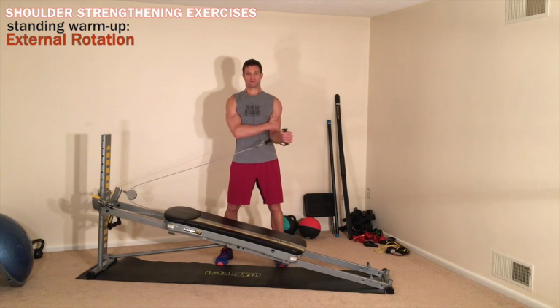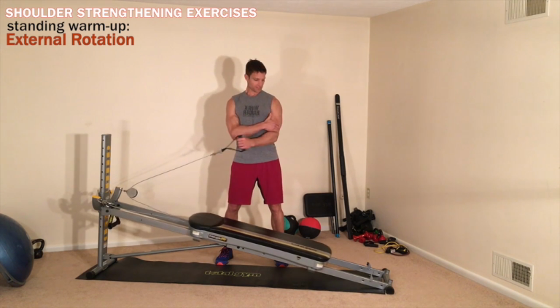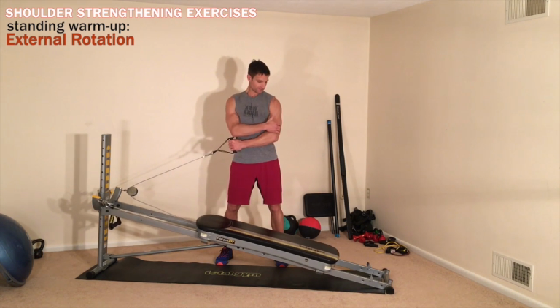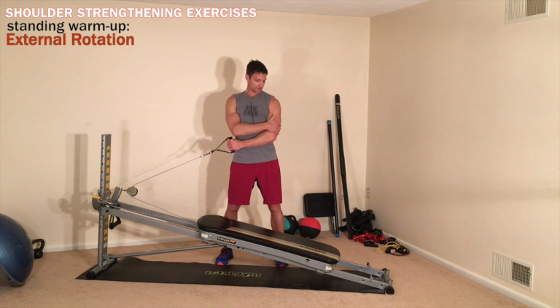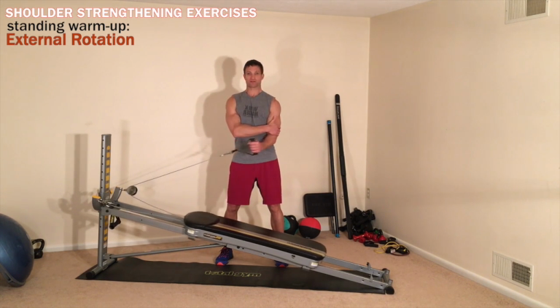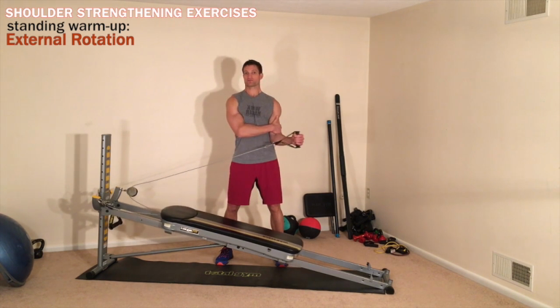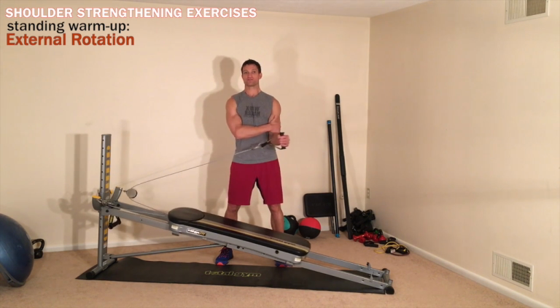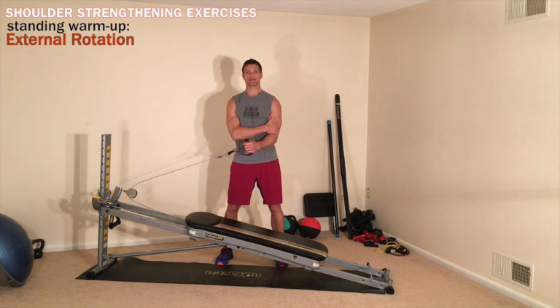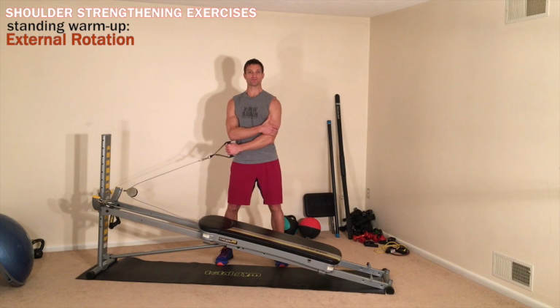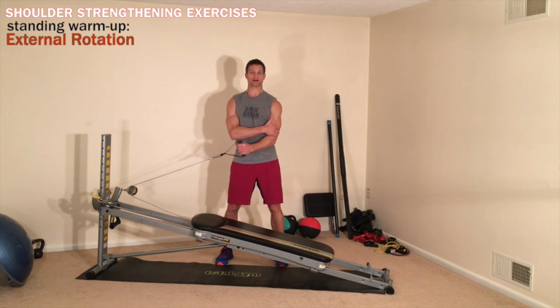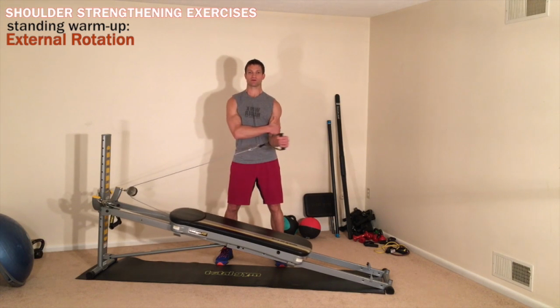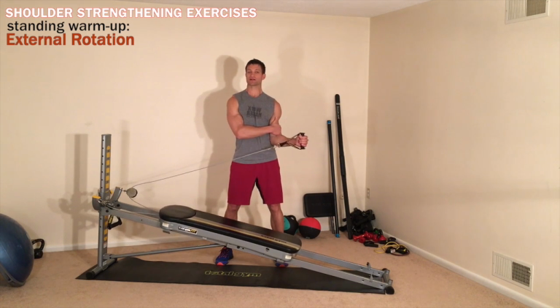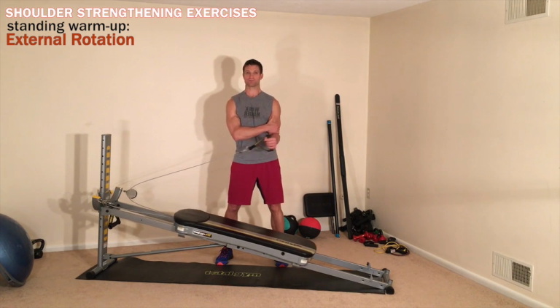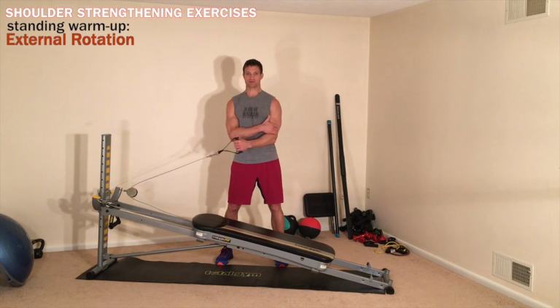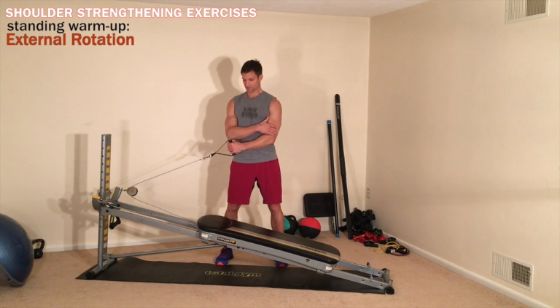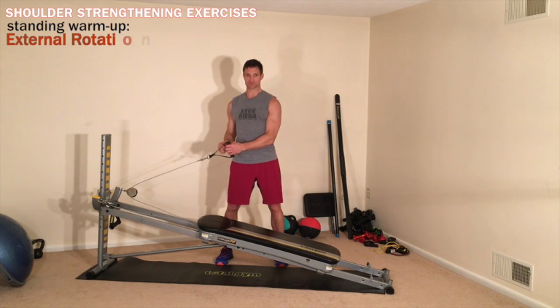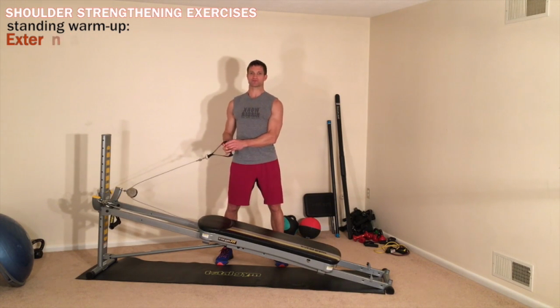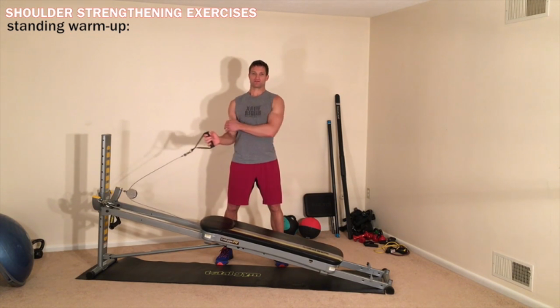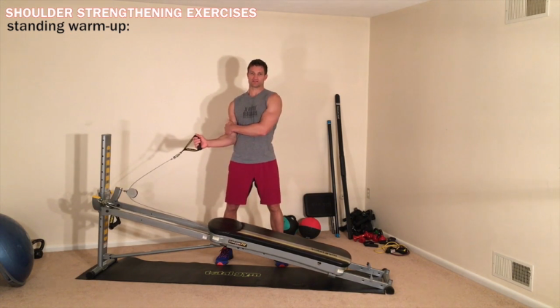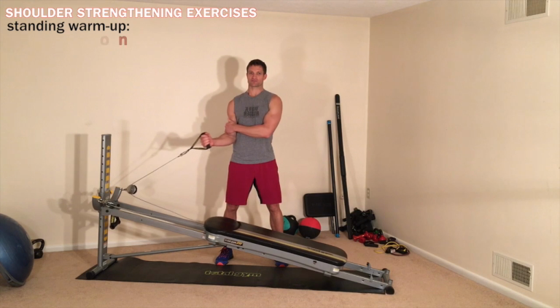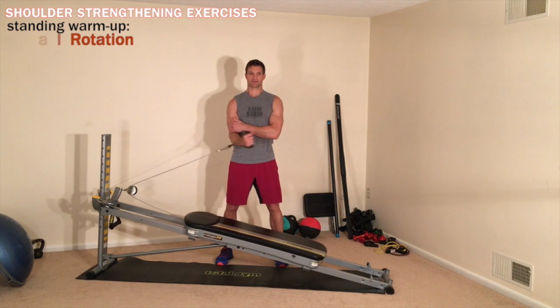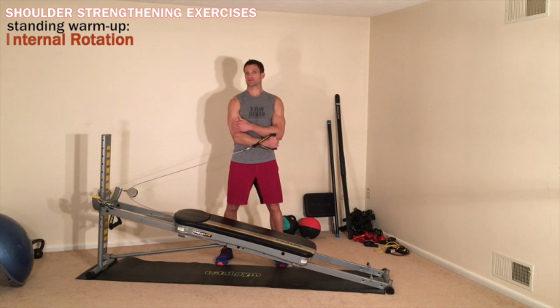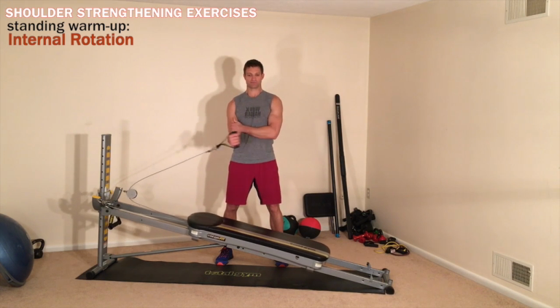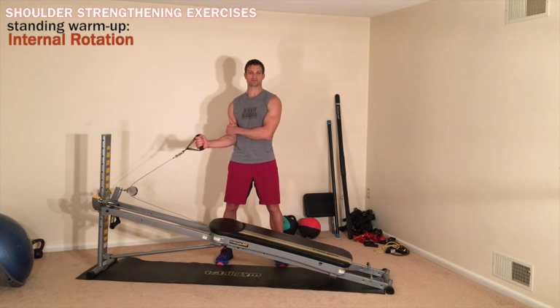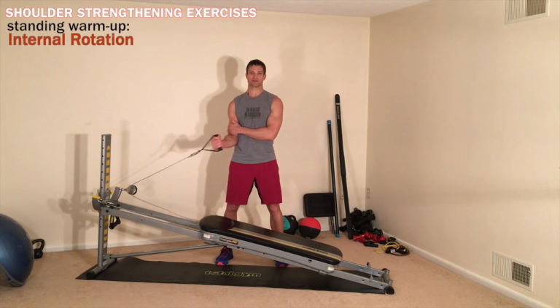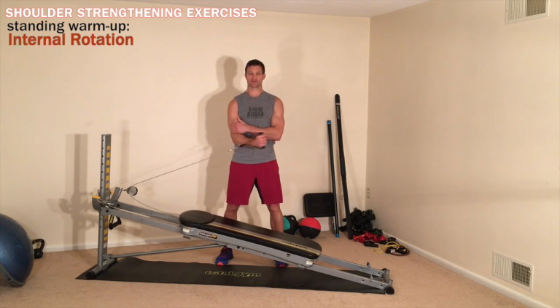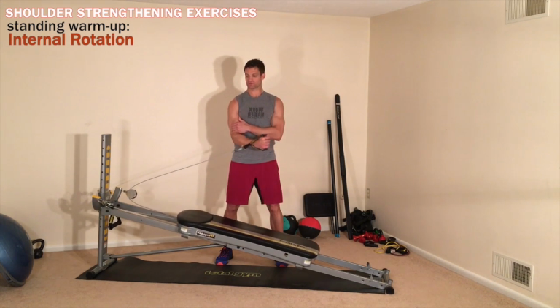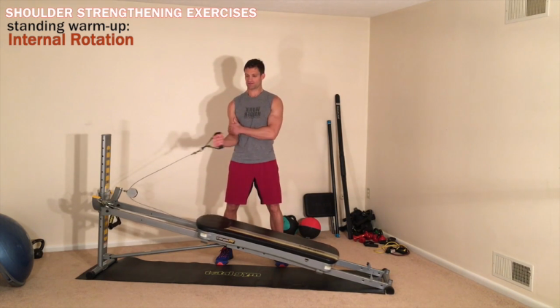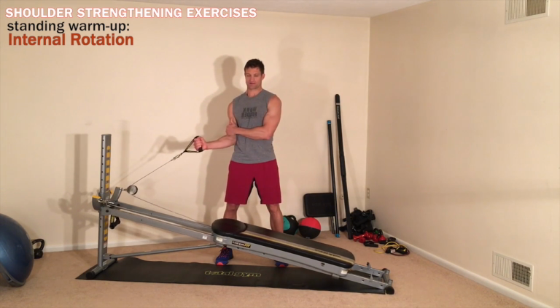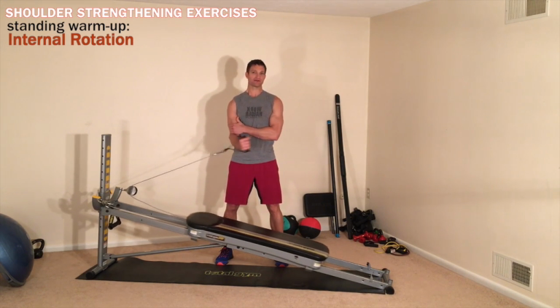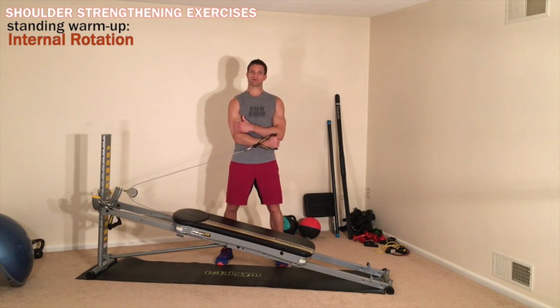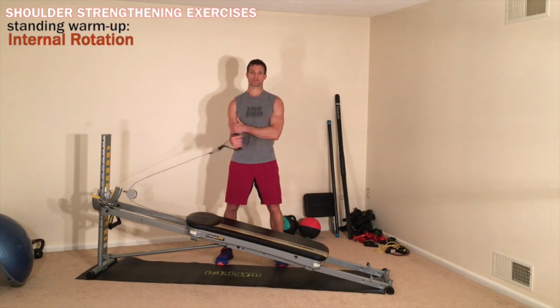Rotator cuffs are very important for golf, hockey, baseball, basketball, and a lot of different sports. We actually train with this exercise a lot during the season and also in the off season, but I would recommend it for pretty much everybody.